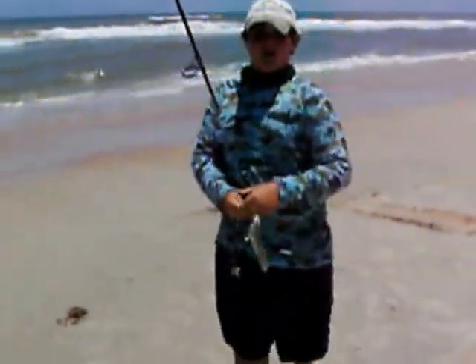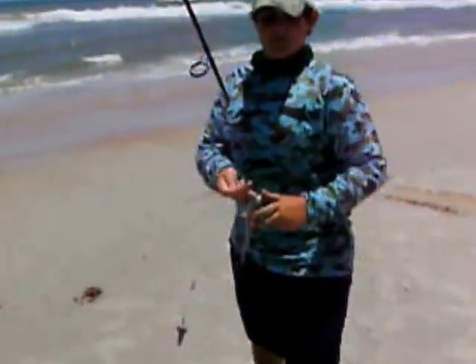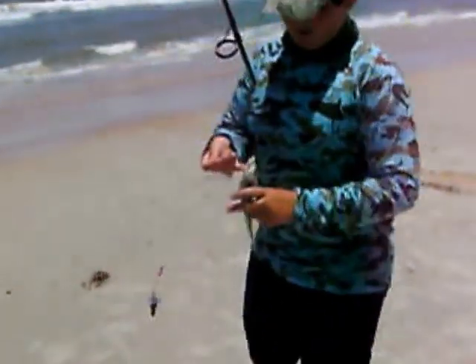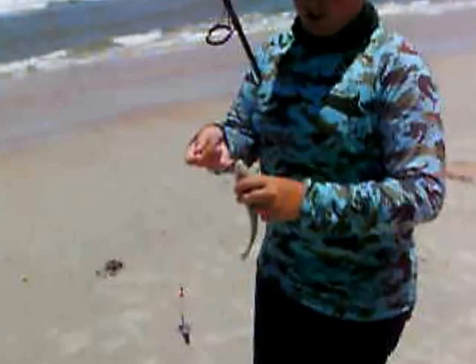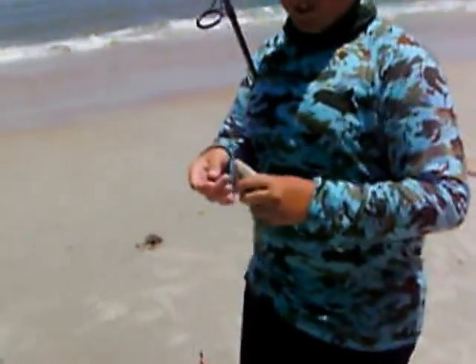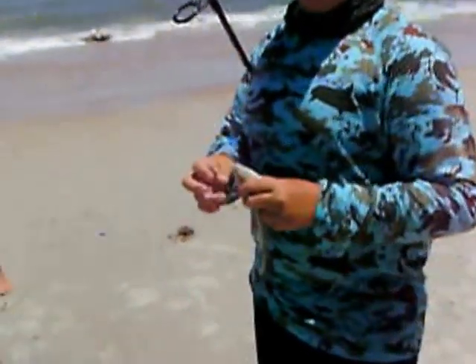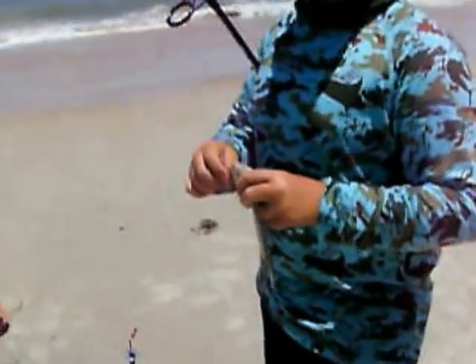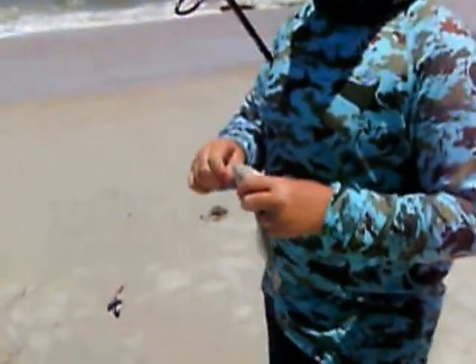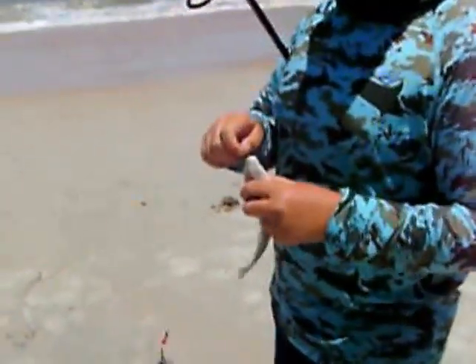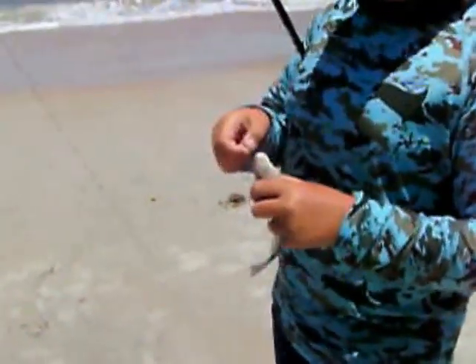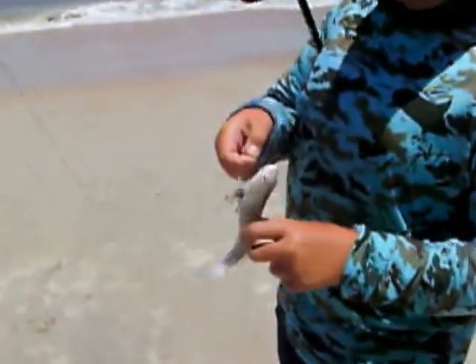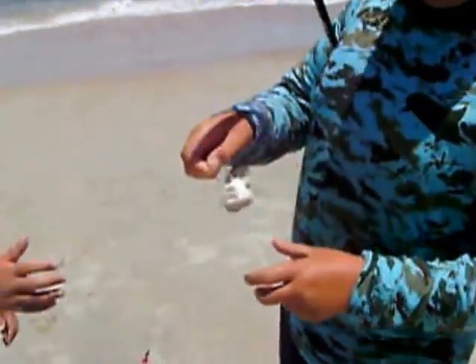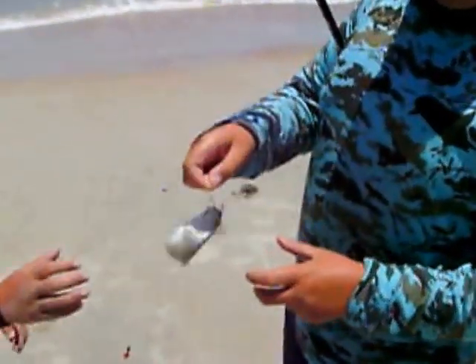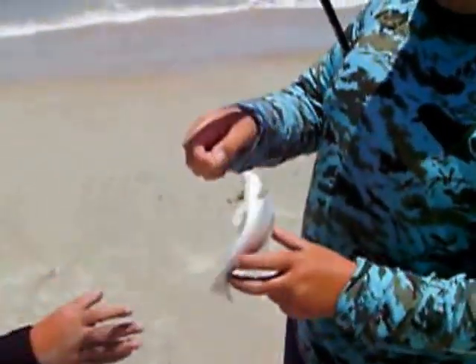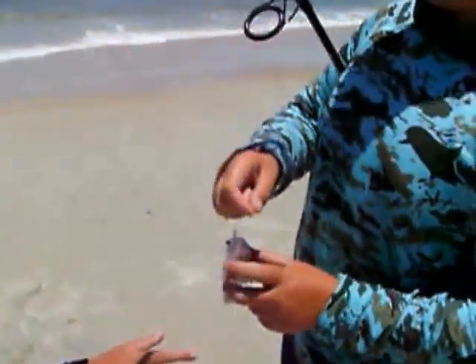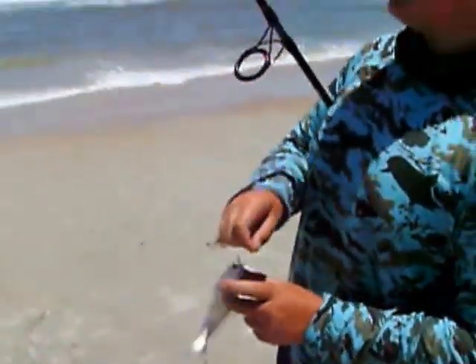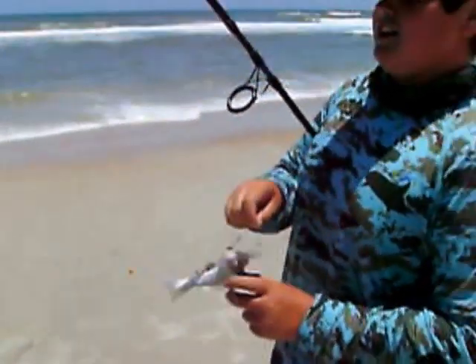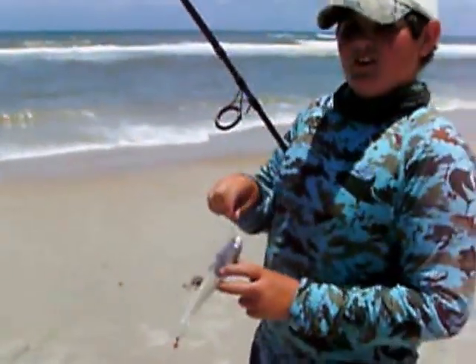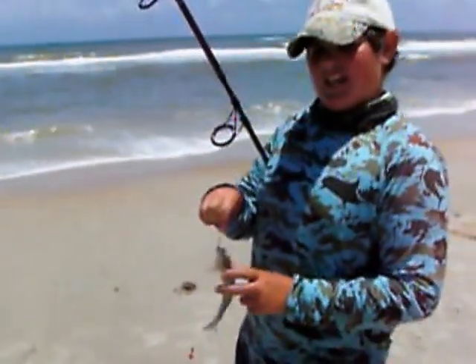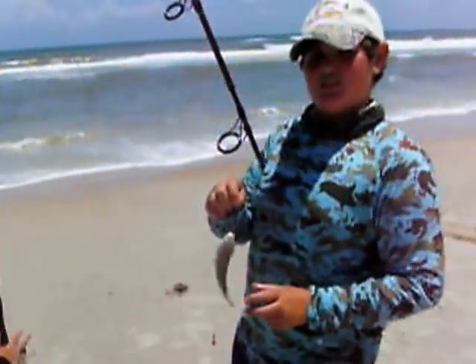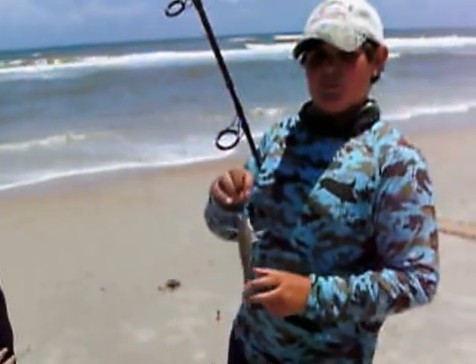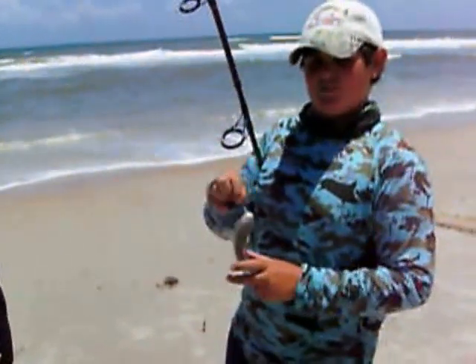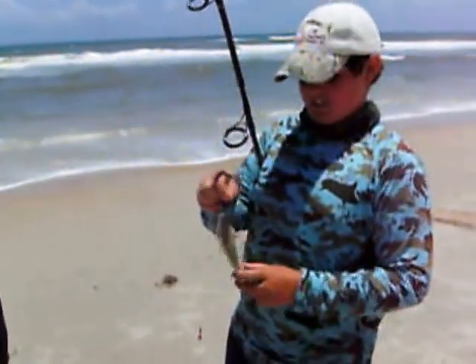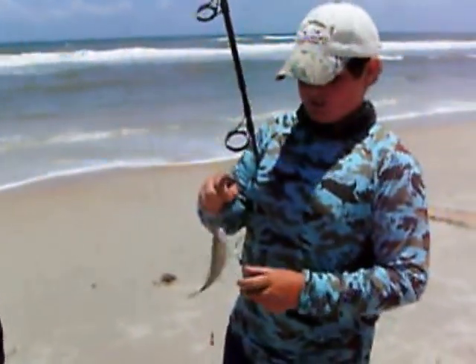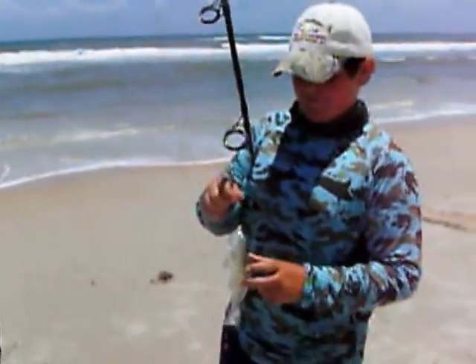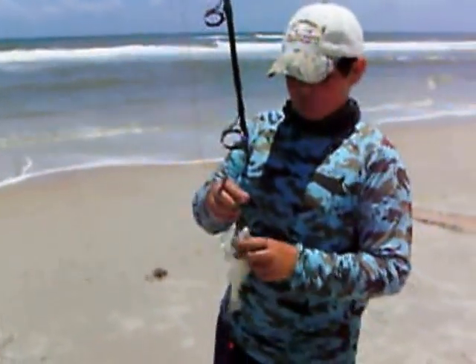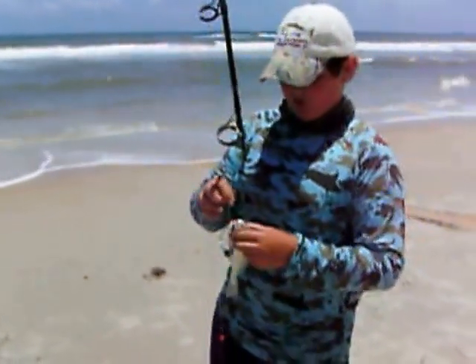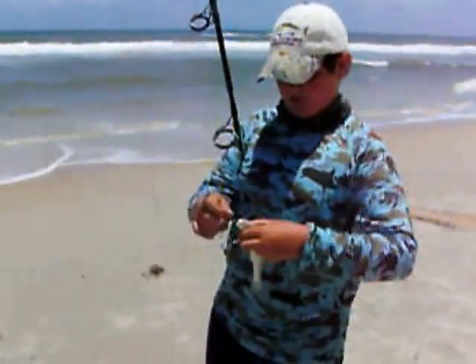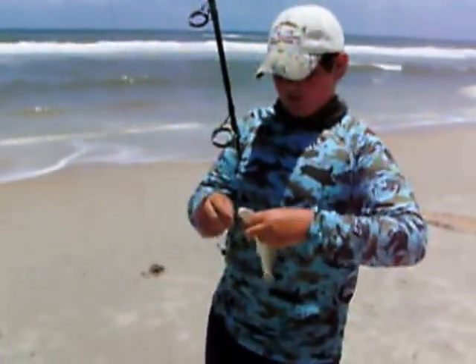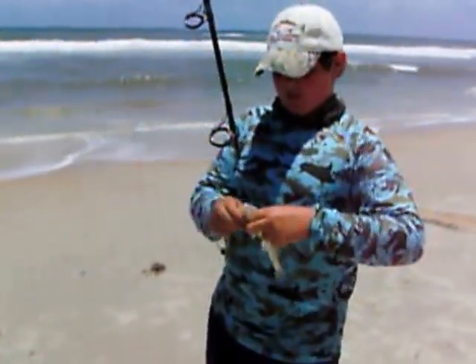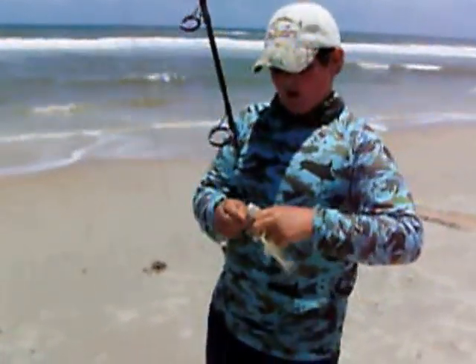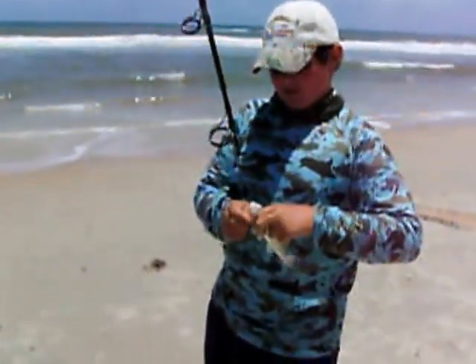Most people think when you surf fish, you have to chuck it out as far as you can. That's not the case. Usually we catch most of our fish 15 to 20 feet from shore — mostly whiting.